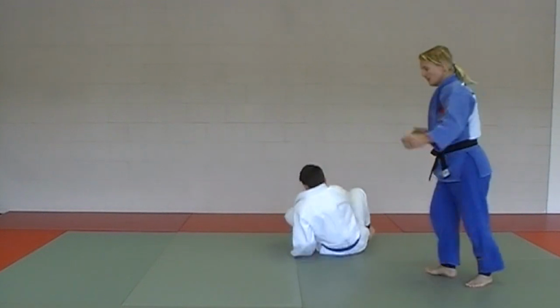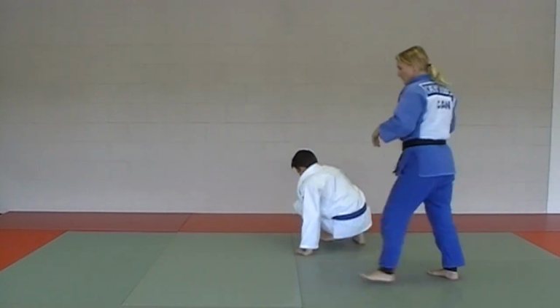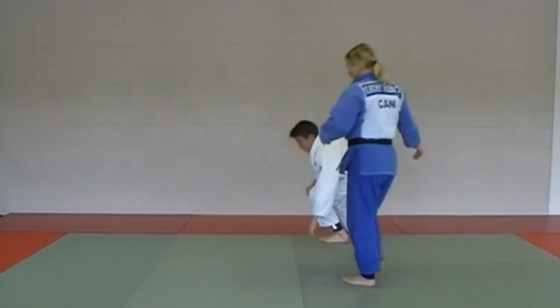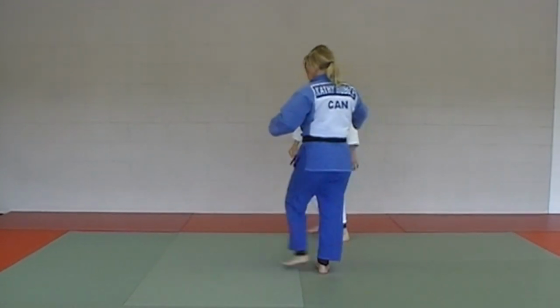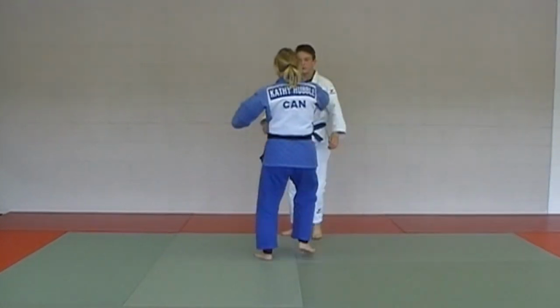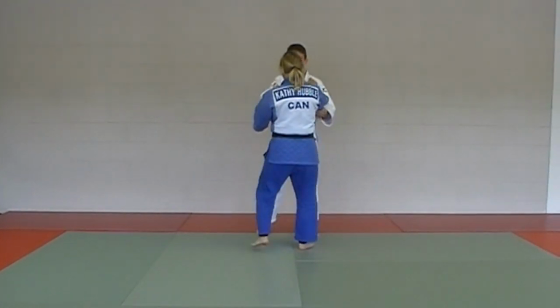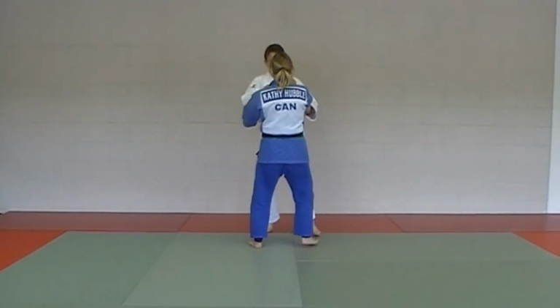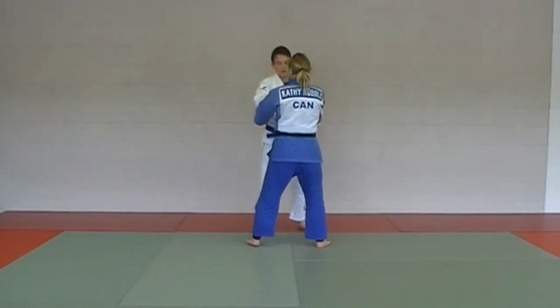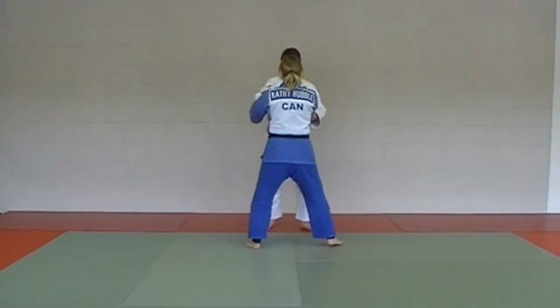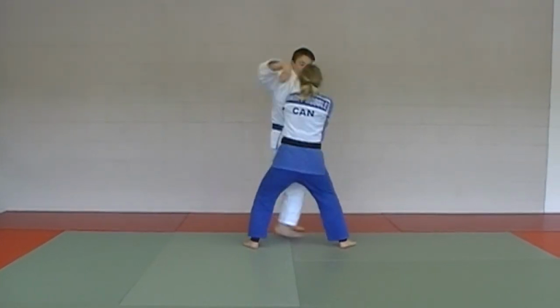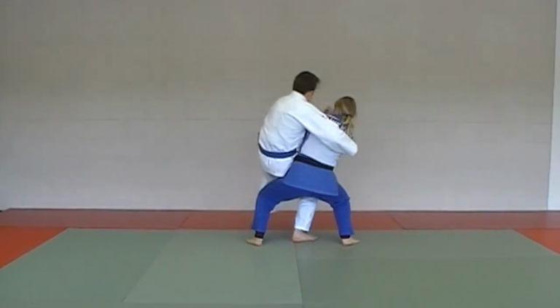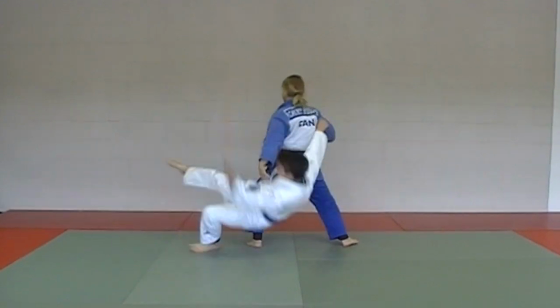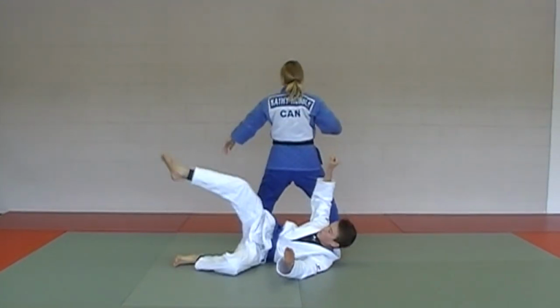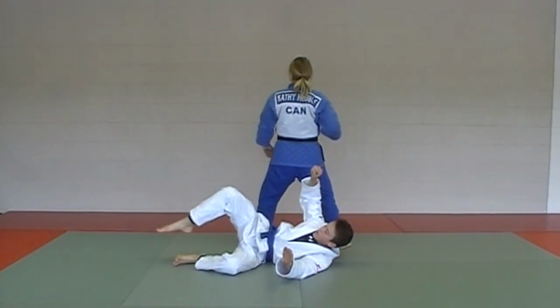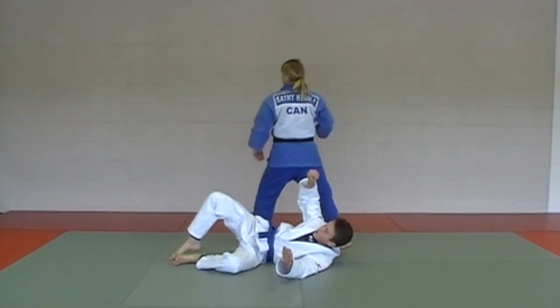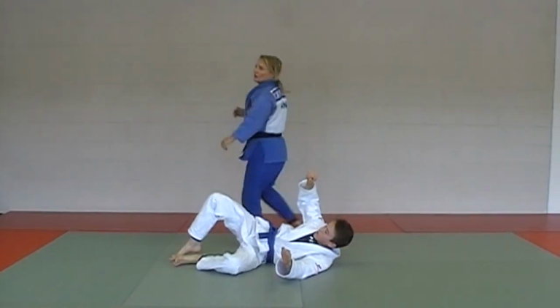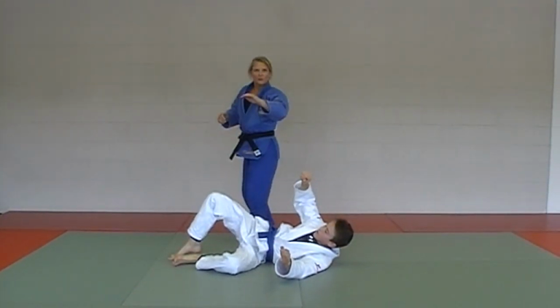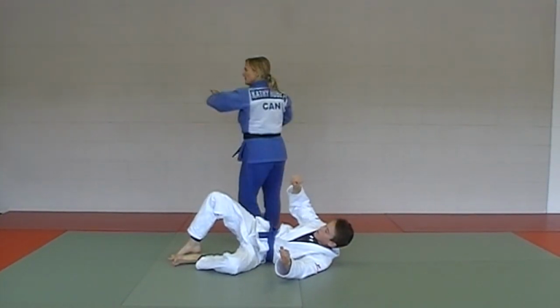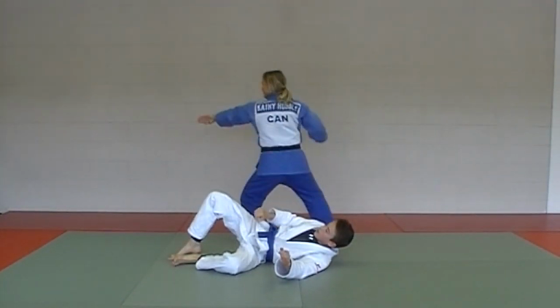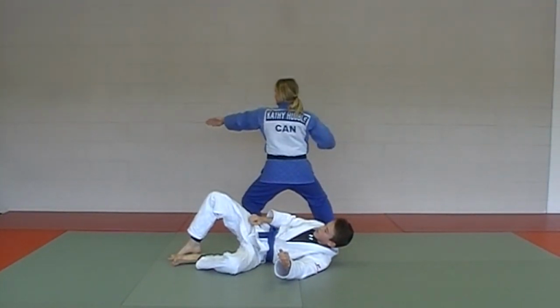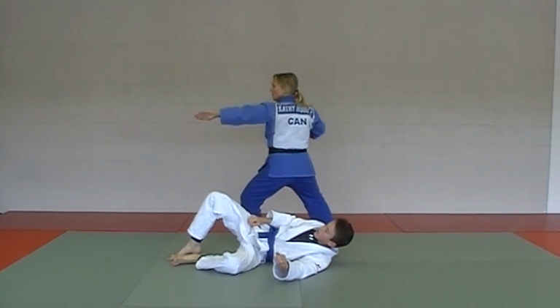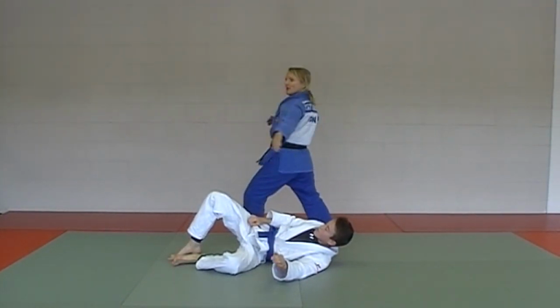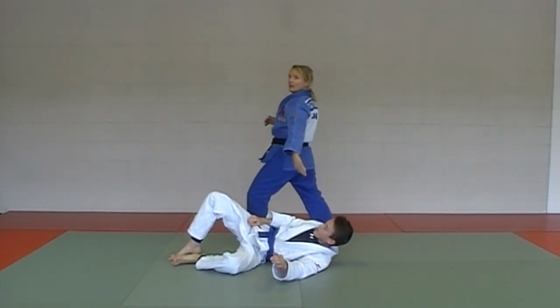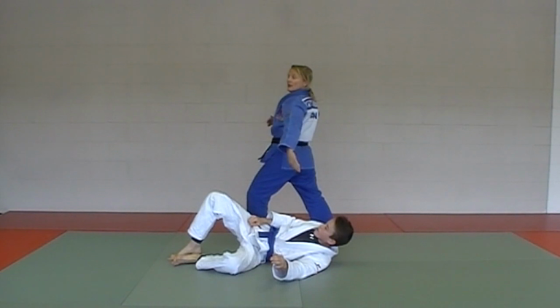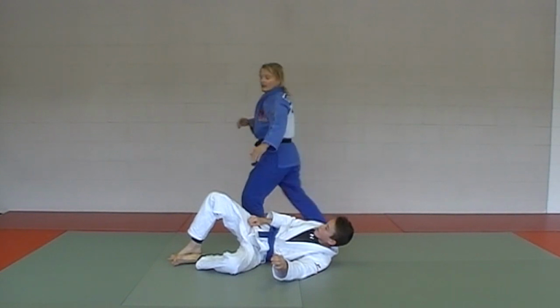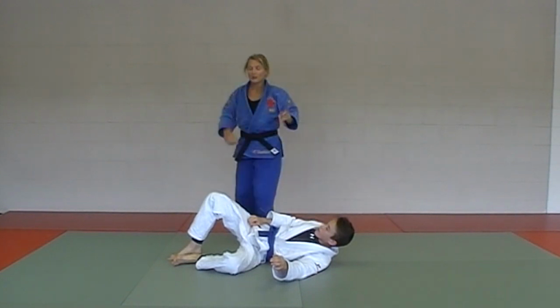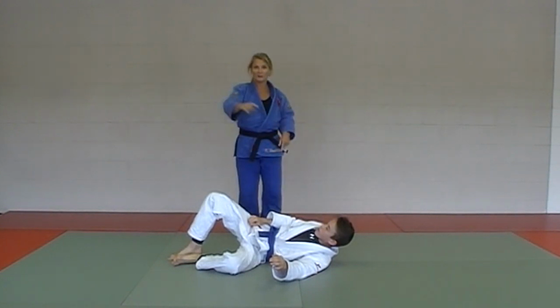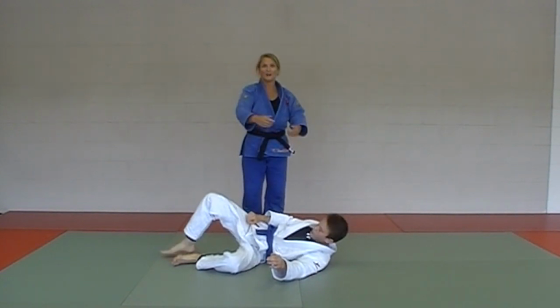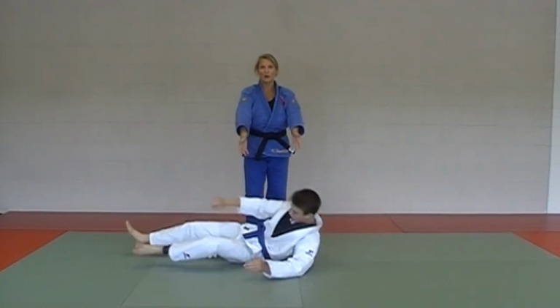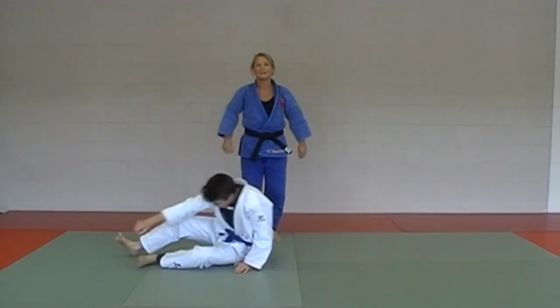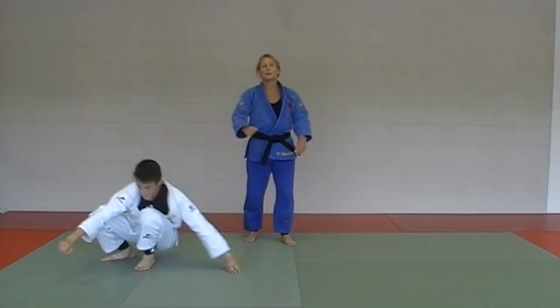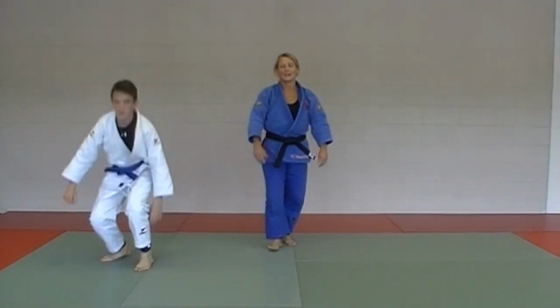A little easier to see from the third angle: tori just forces with this hand, the uke behind, and the uke does the fly and the flop — tsukui nege.